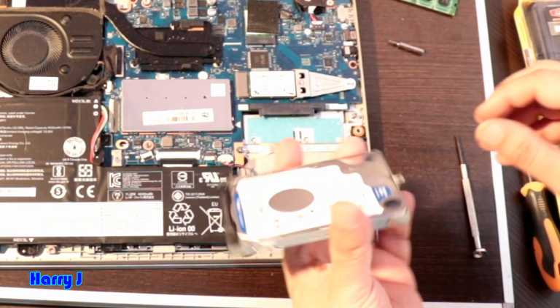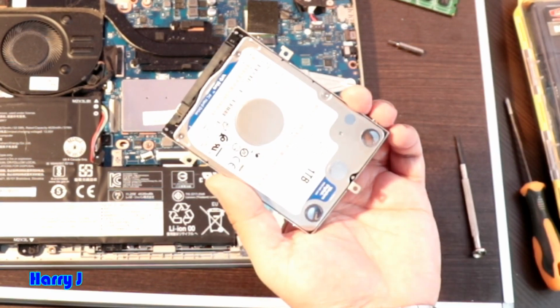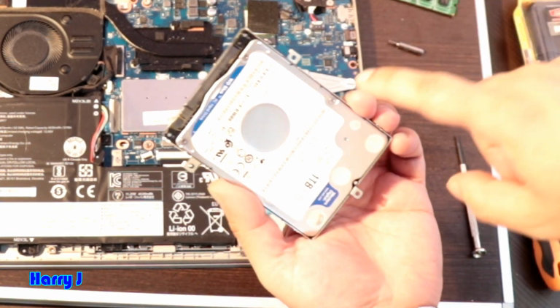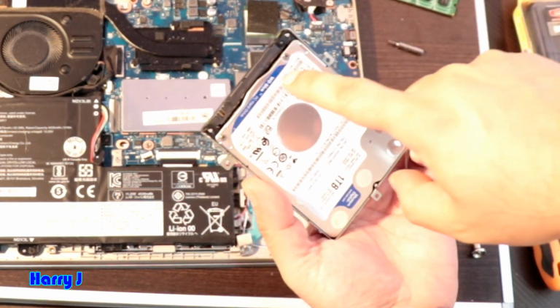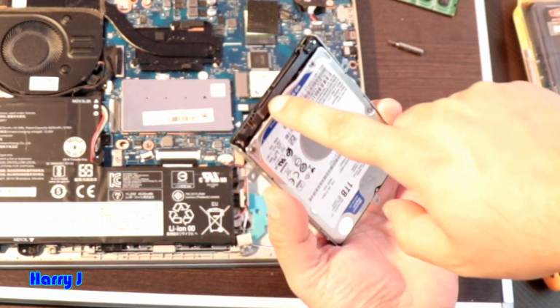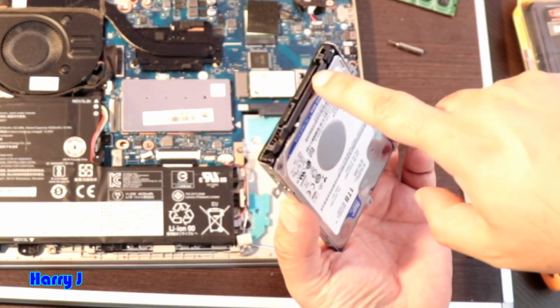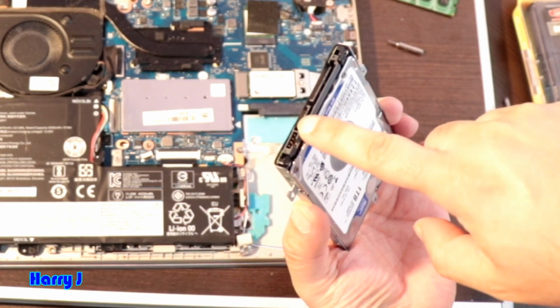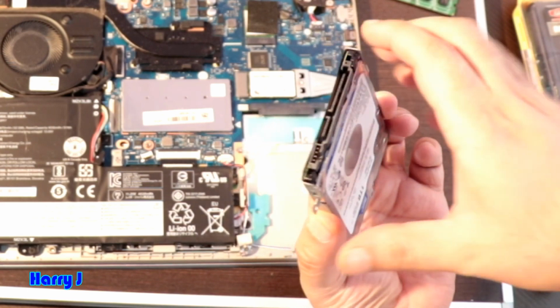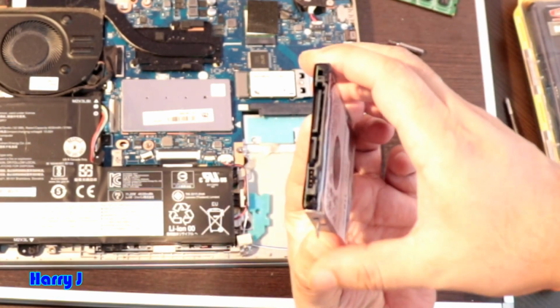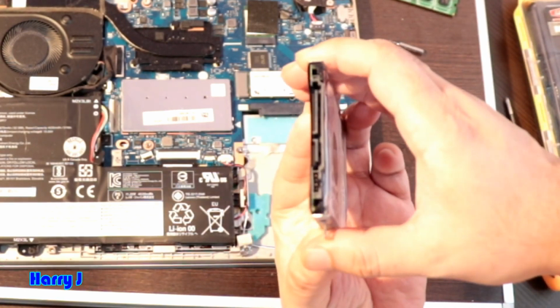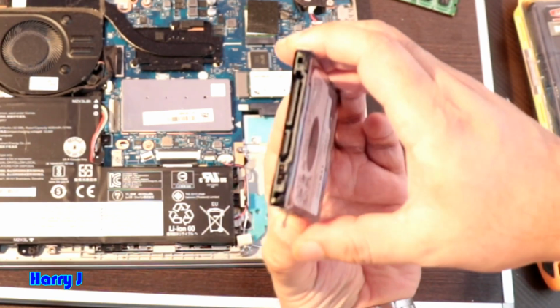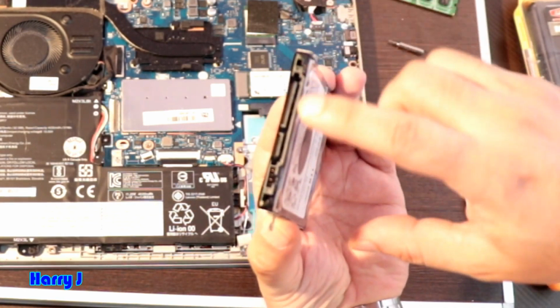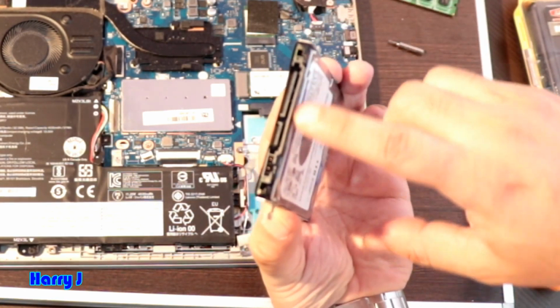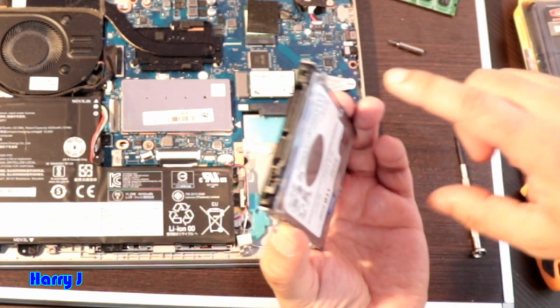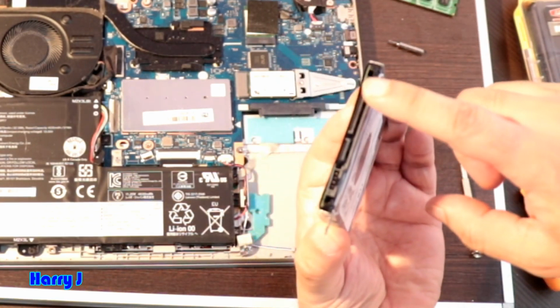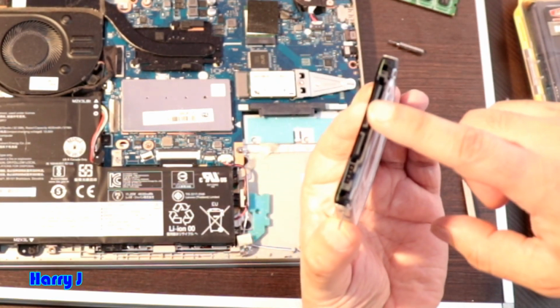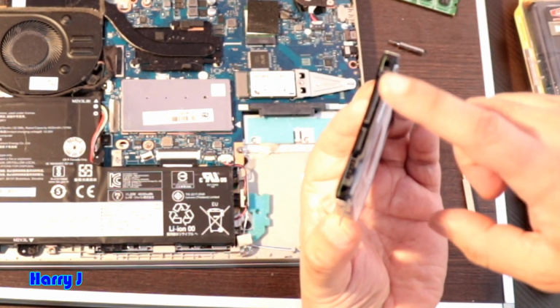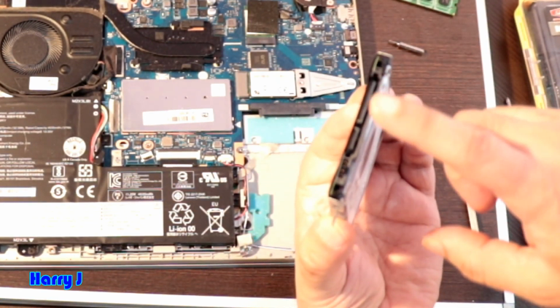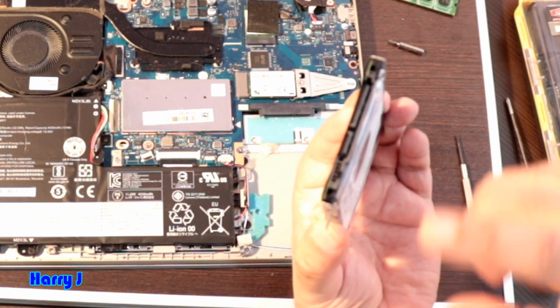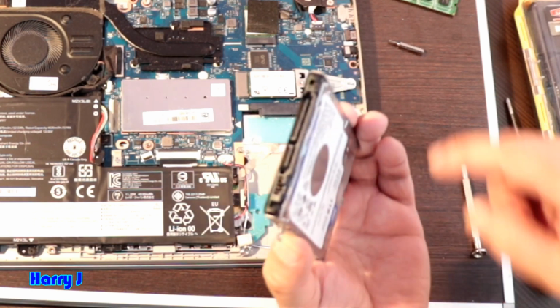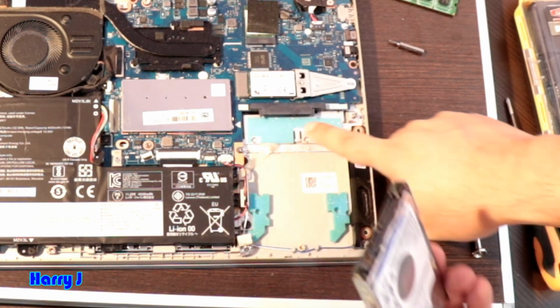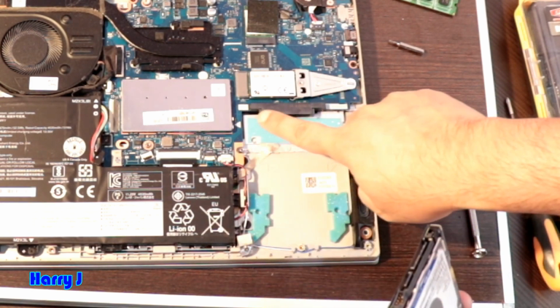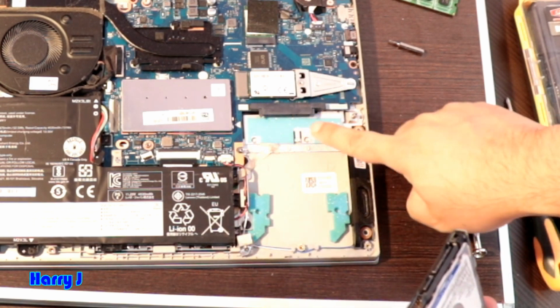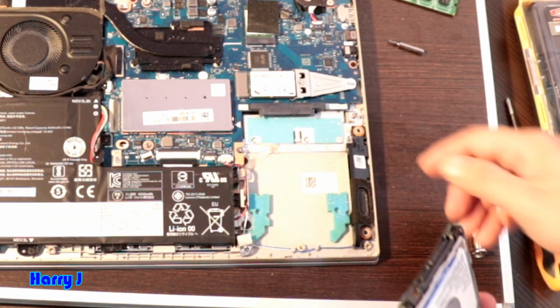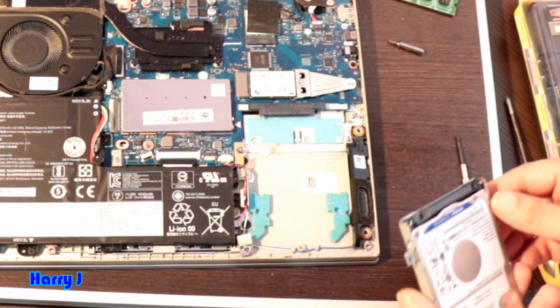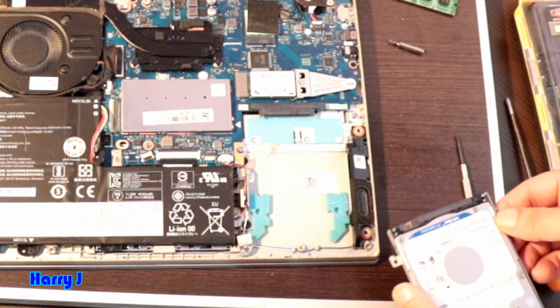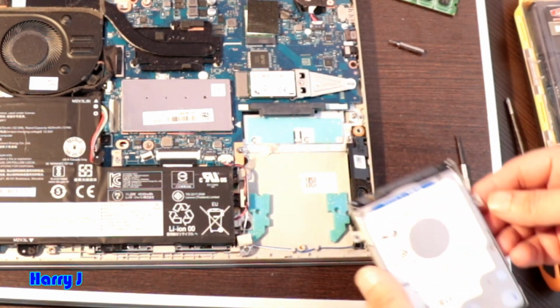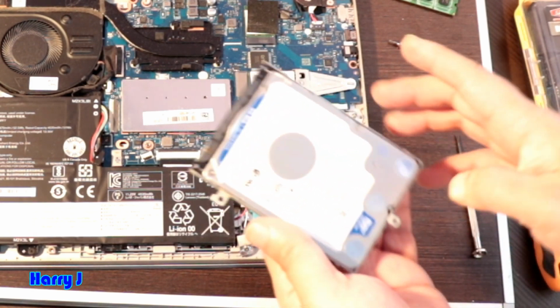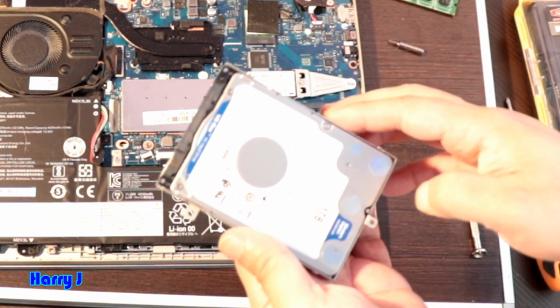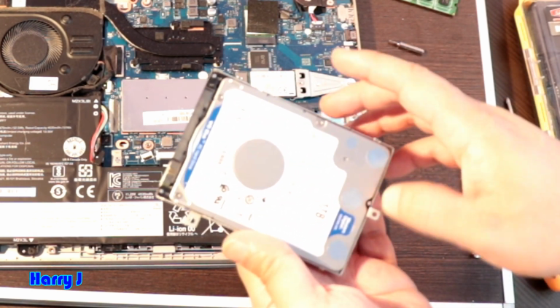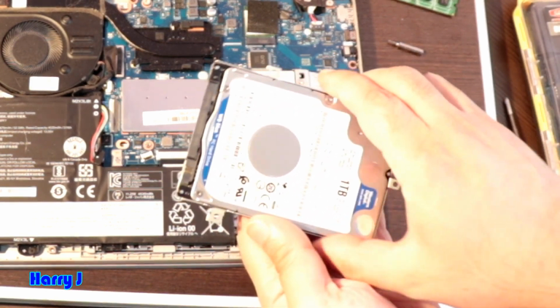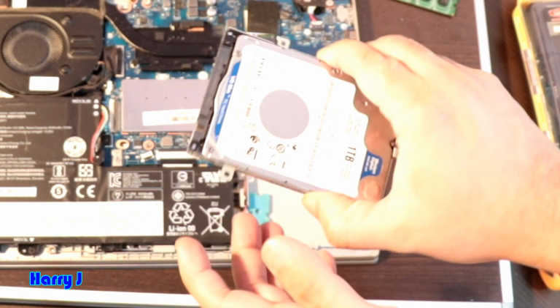You can see — you have the connector, the port, SATA port, SATA connector. Here you see the power, and this is the SATA connector. There is a connector, so you have to change this one.